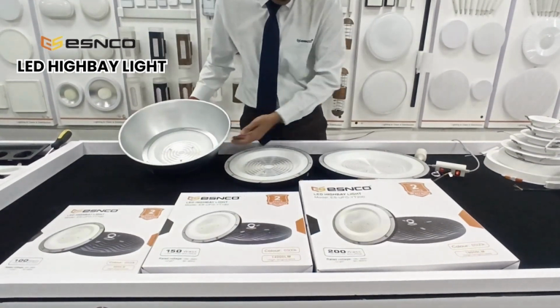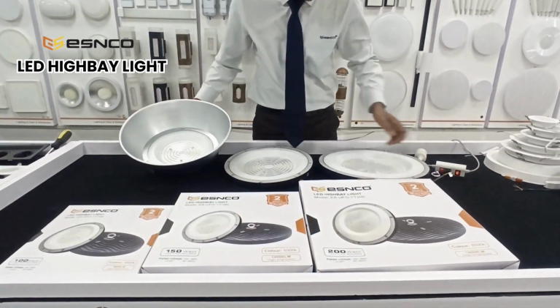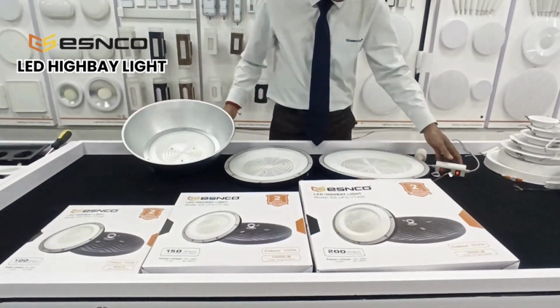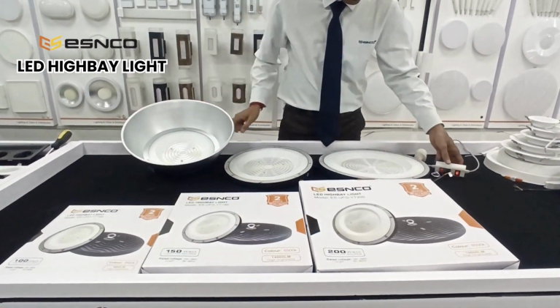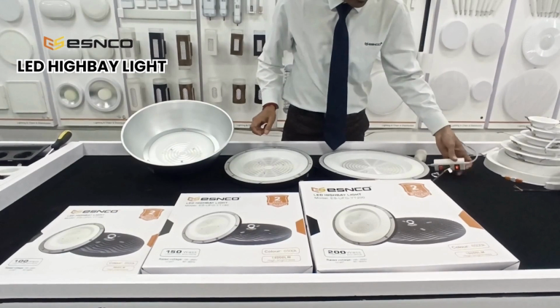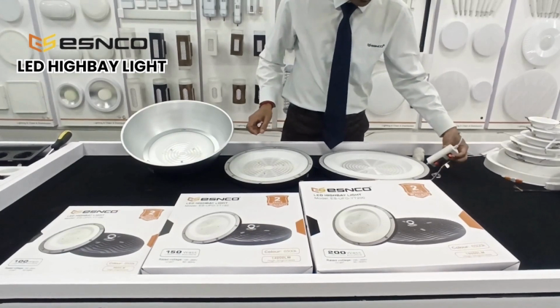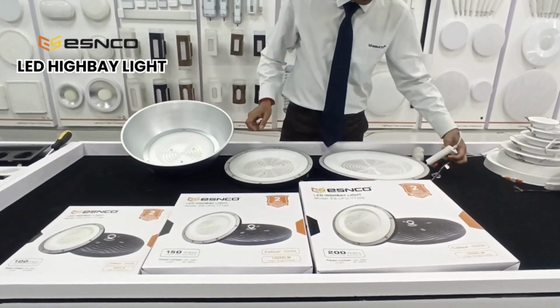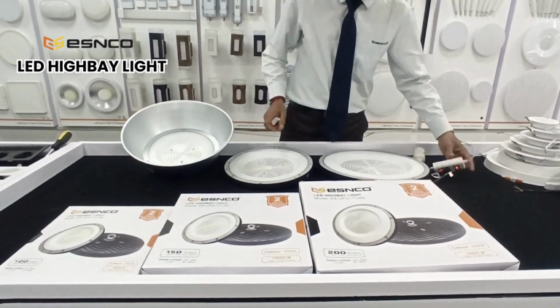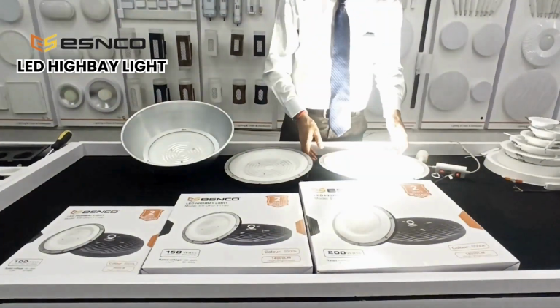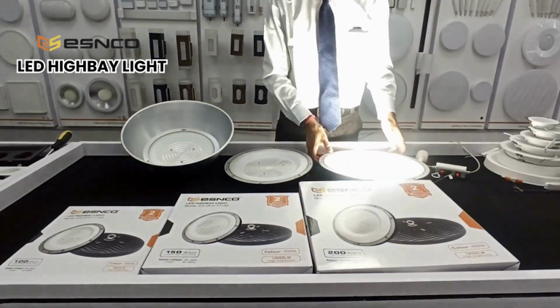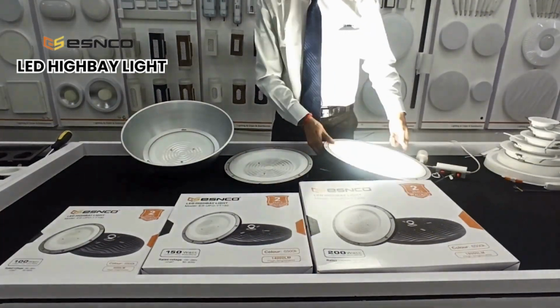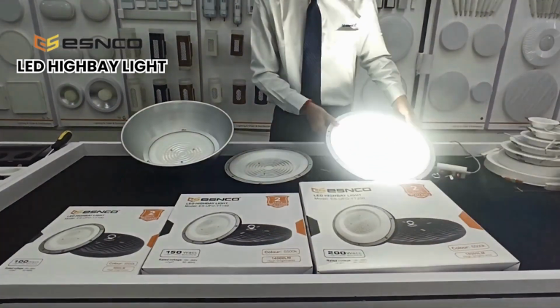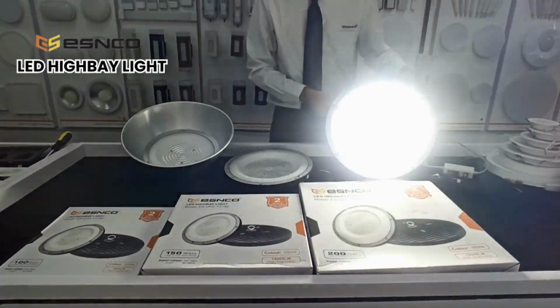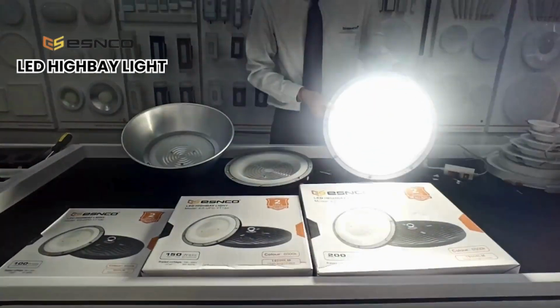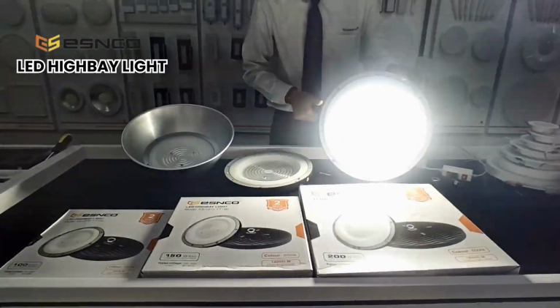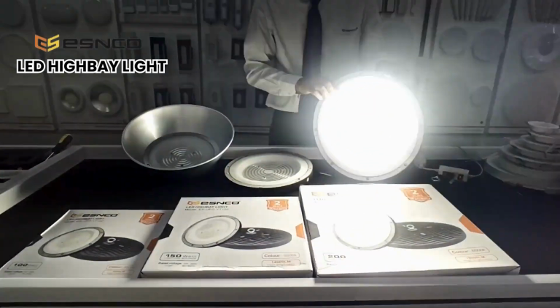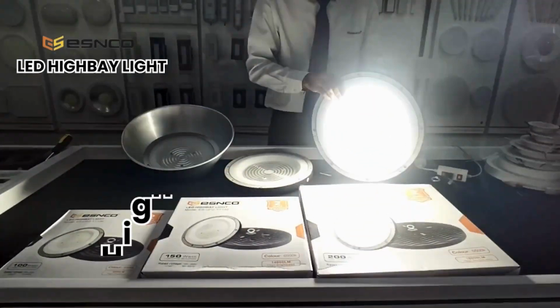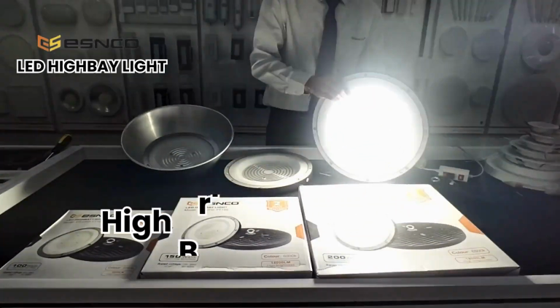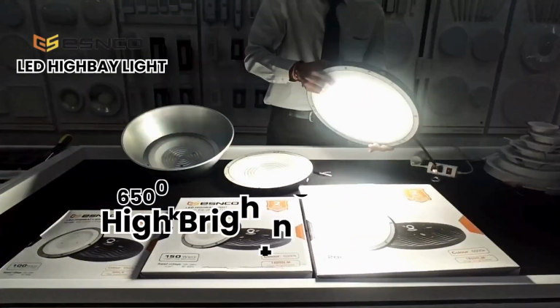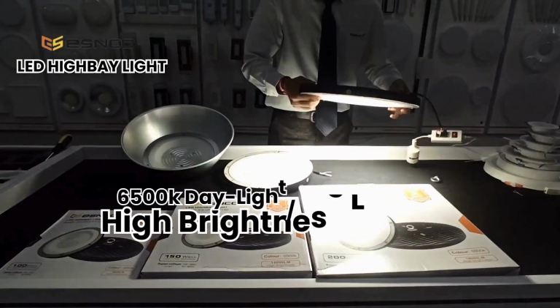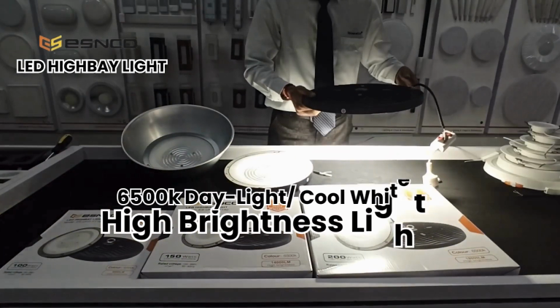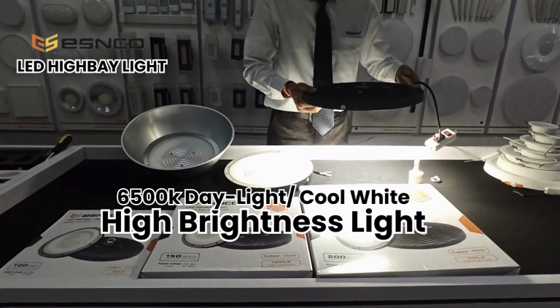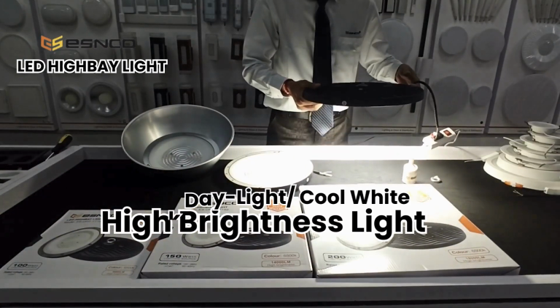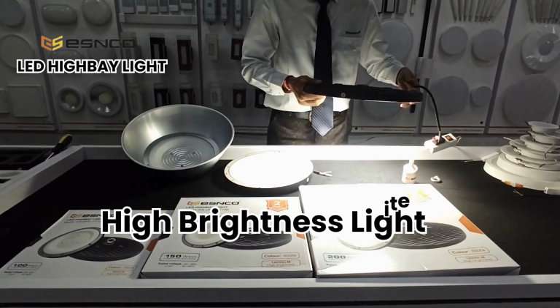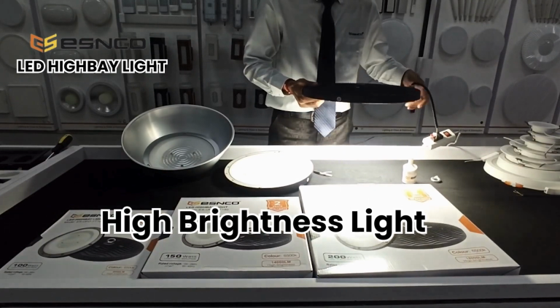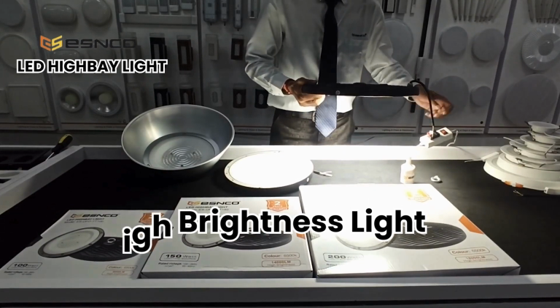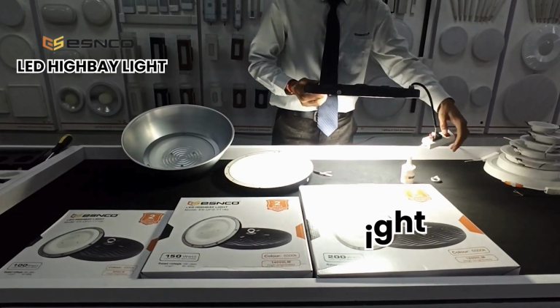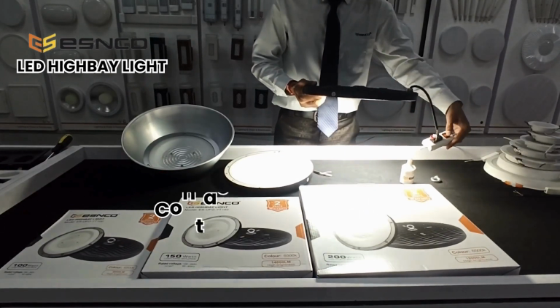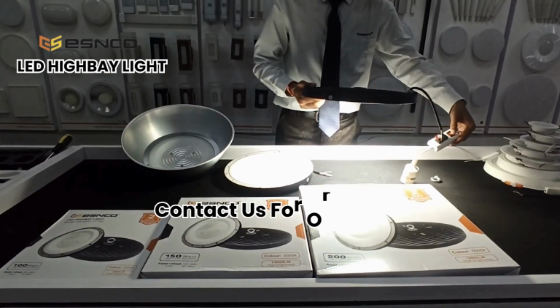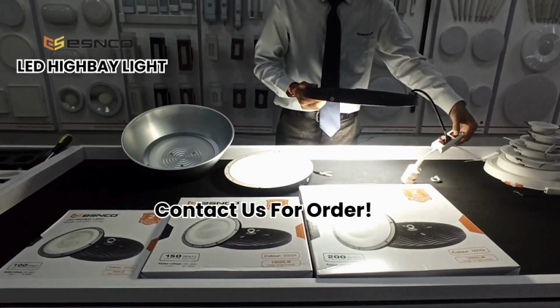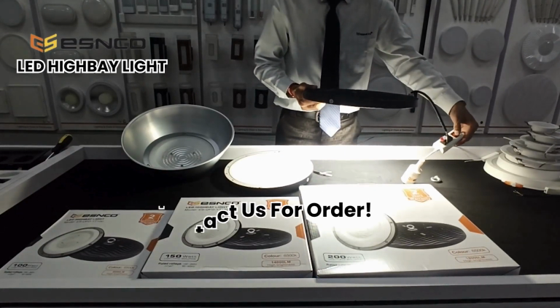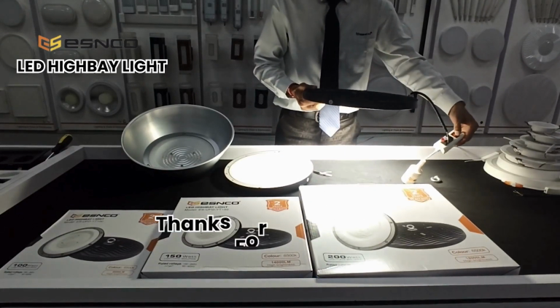Guys, you can see the brightness level is very high. So contact us to buy in bulk inquiry. Thank you.